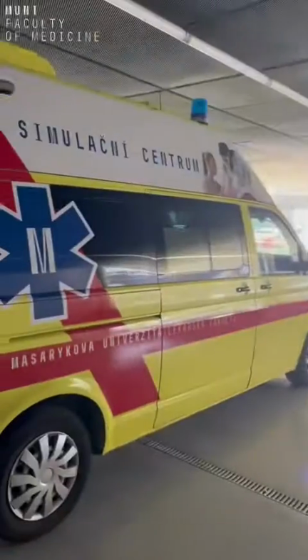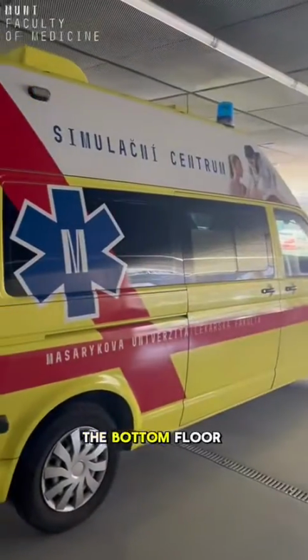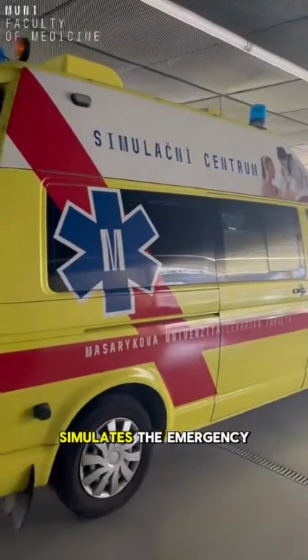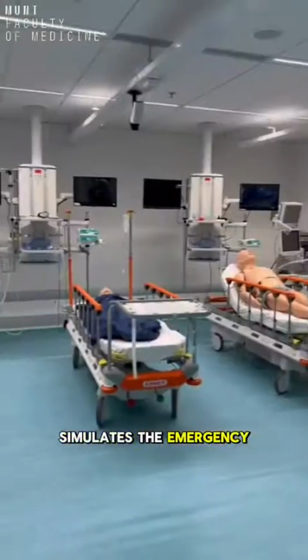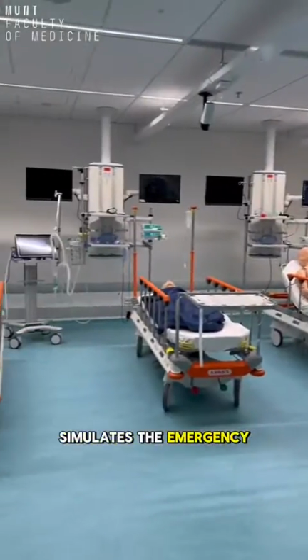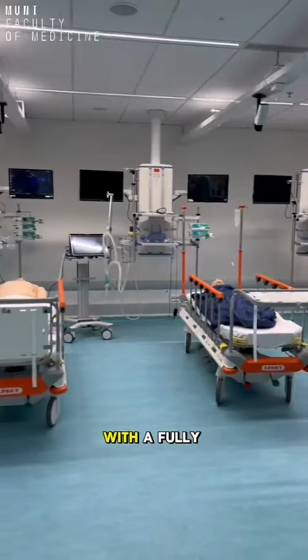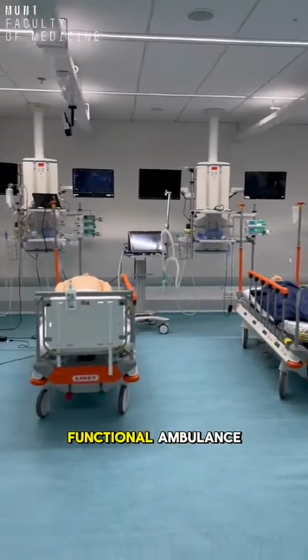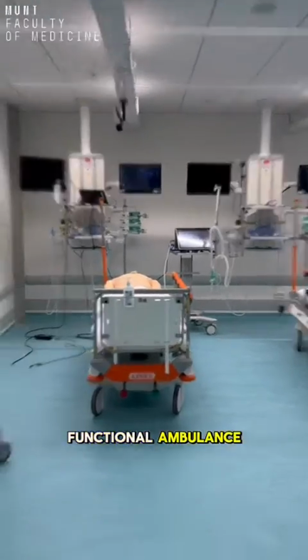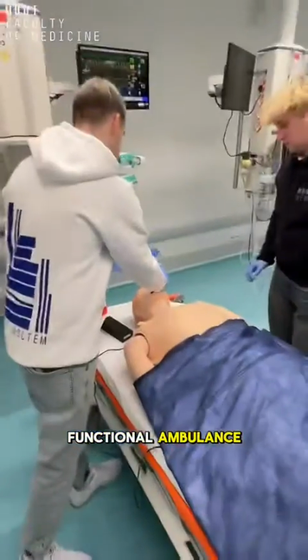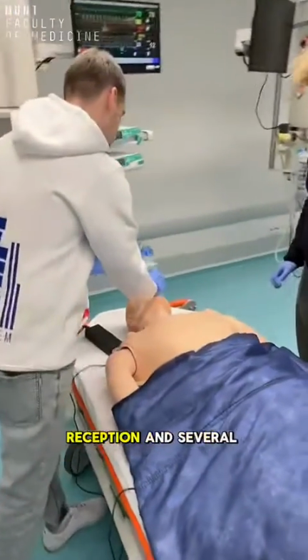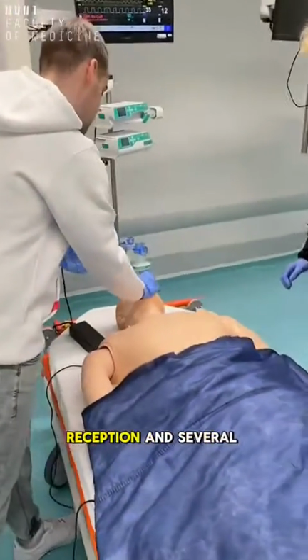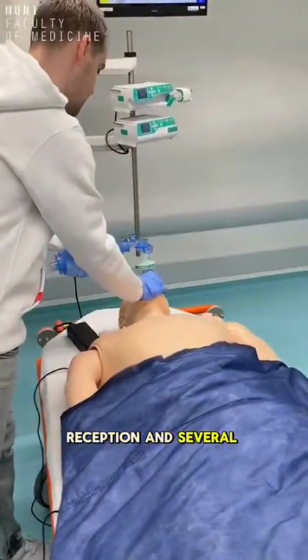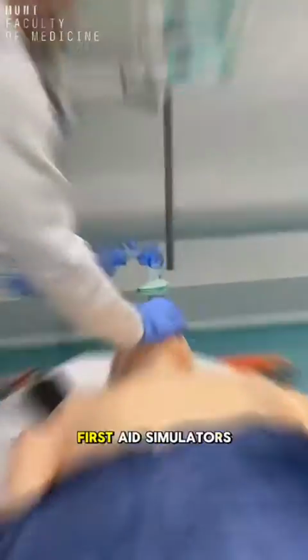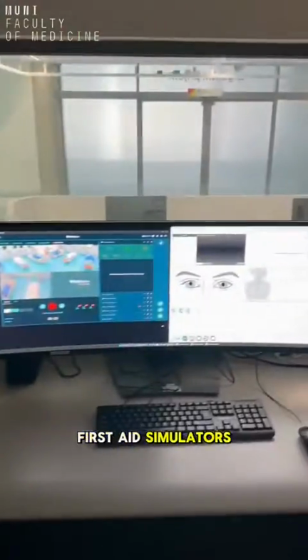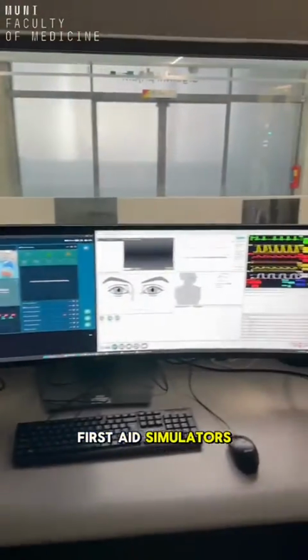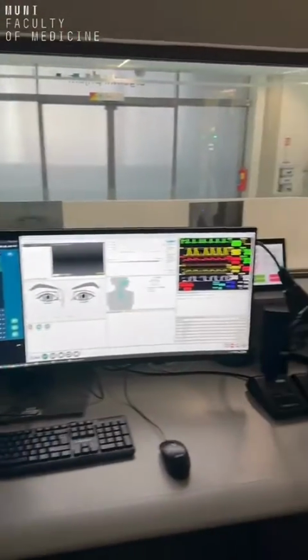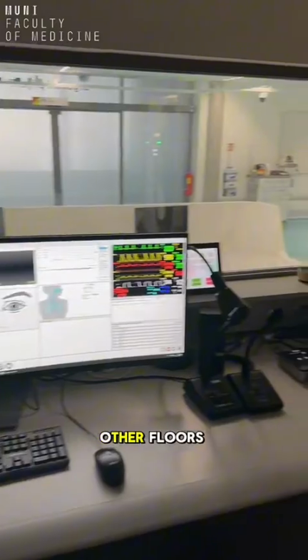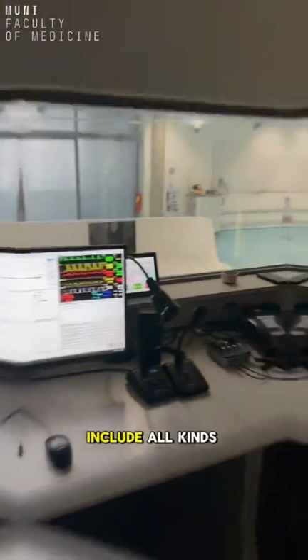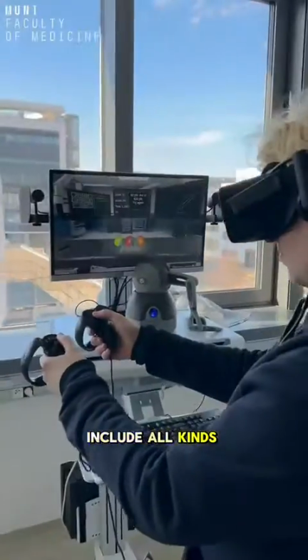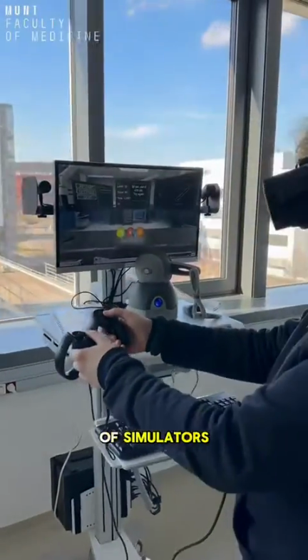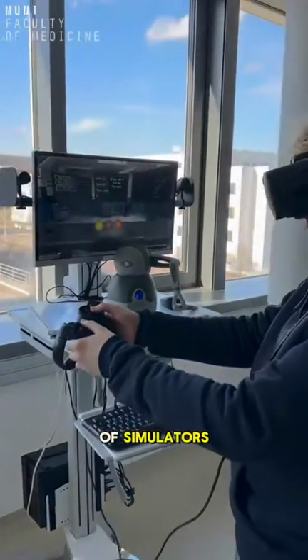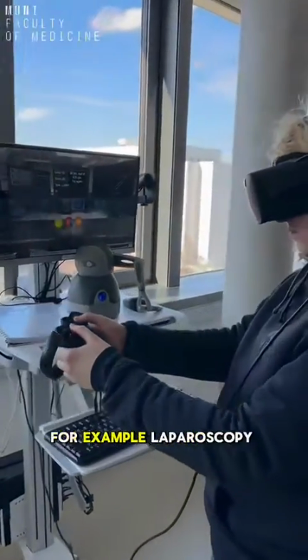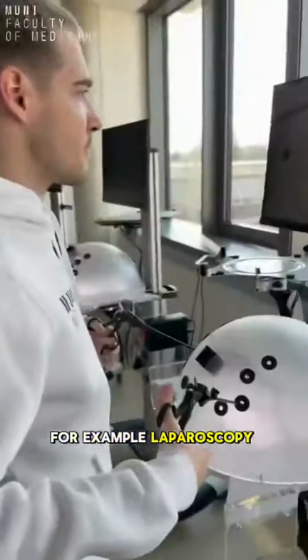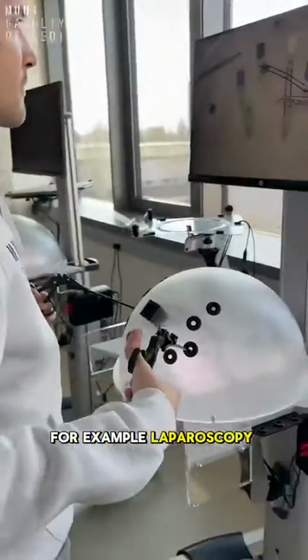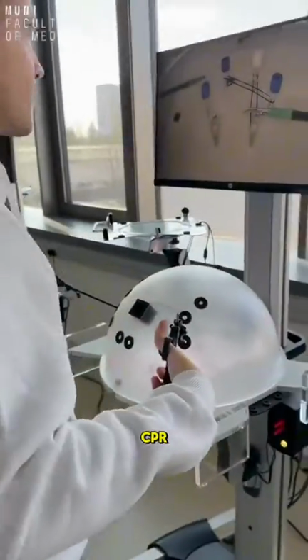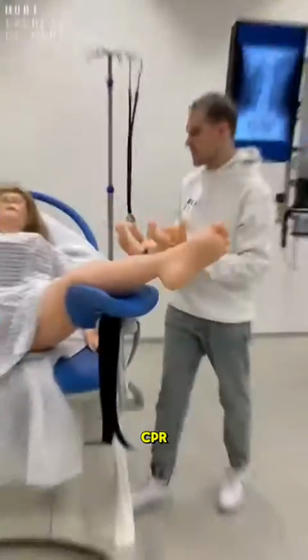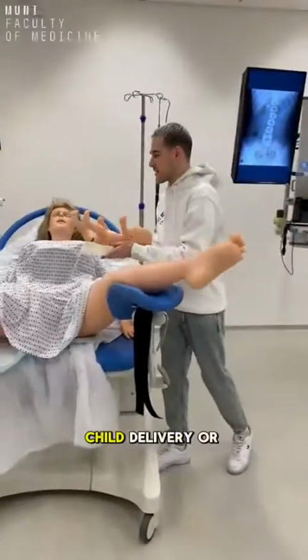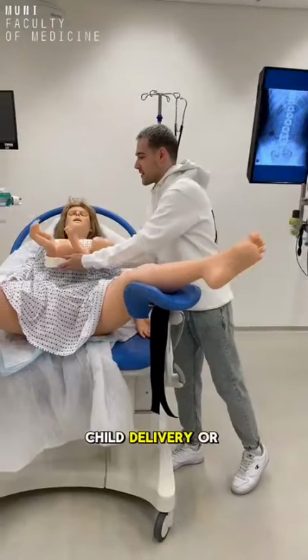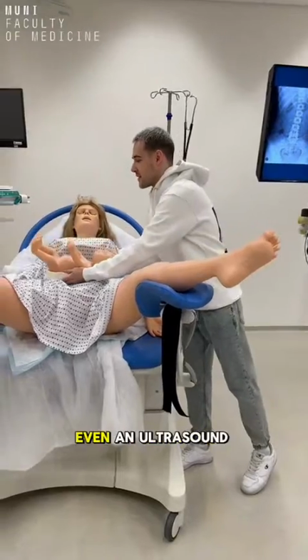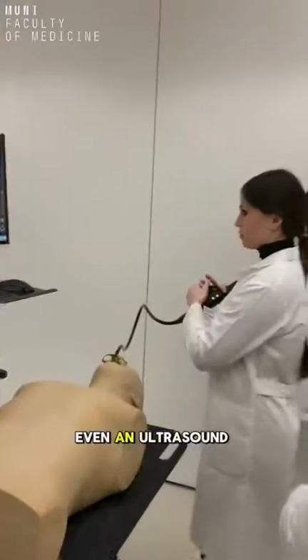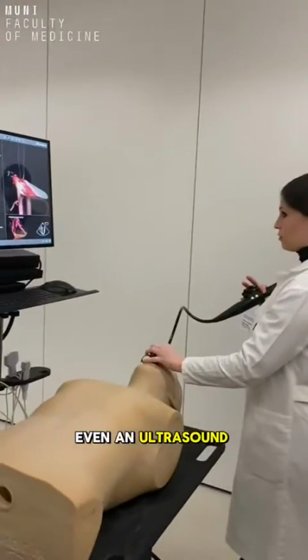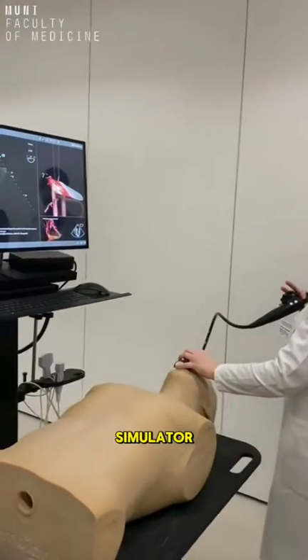The bottom floor simulates the emergency department with a fully functional ambulance, reception, and several first aid simulators. Other floors include all kinds of simulators — for example, laparoscopy, CPR, child delivery, or even an ultrasound simulator.